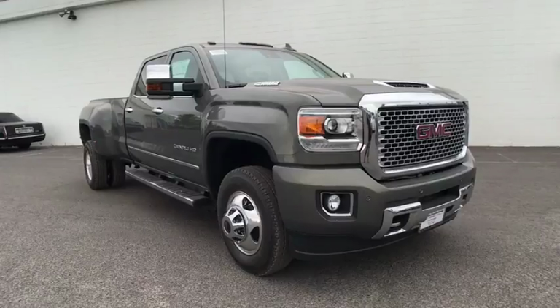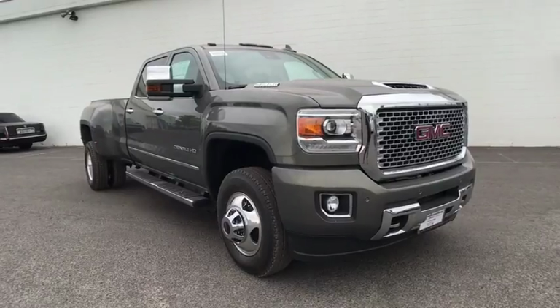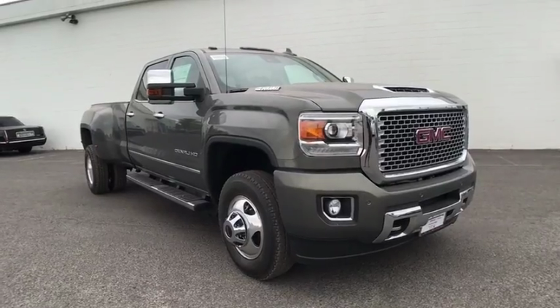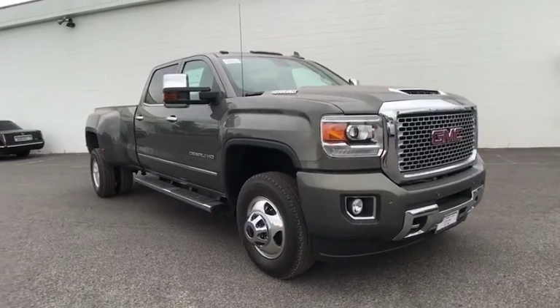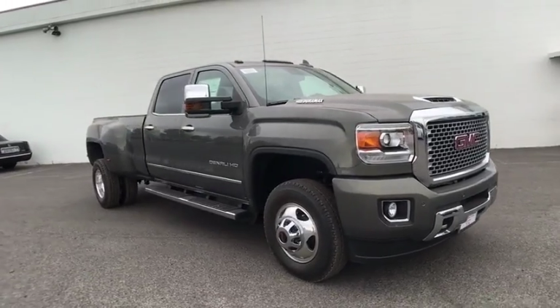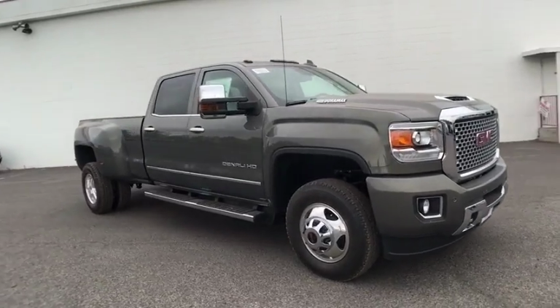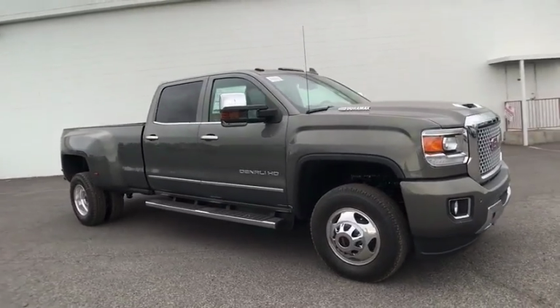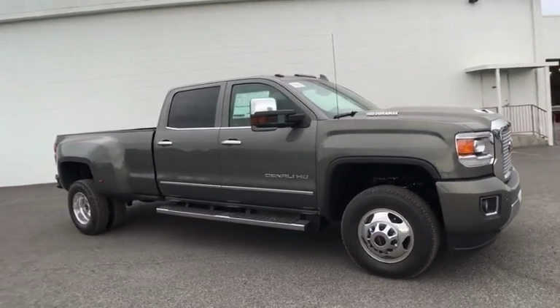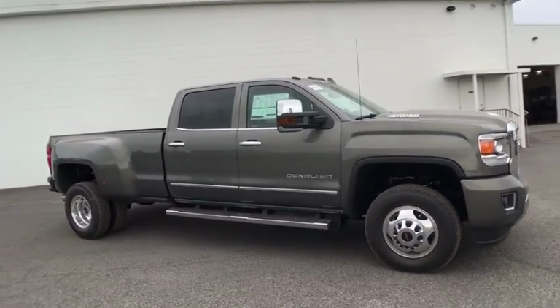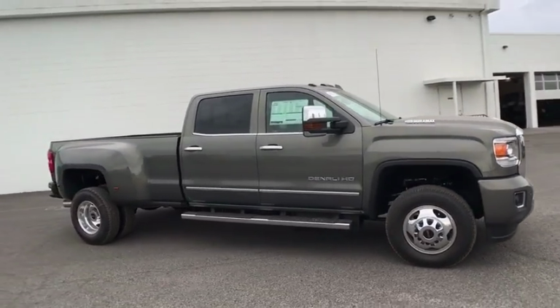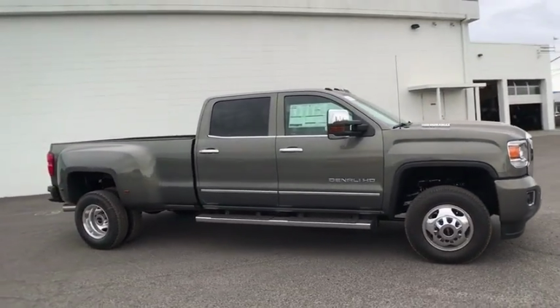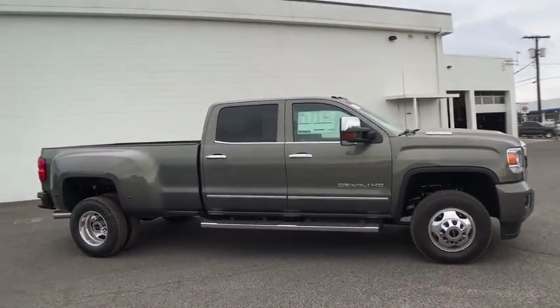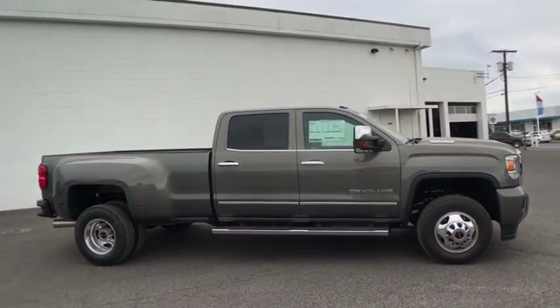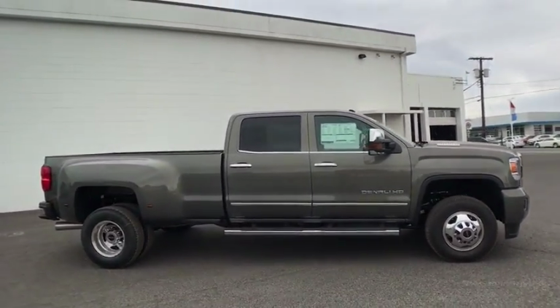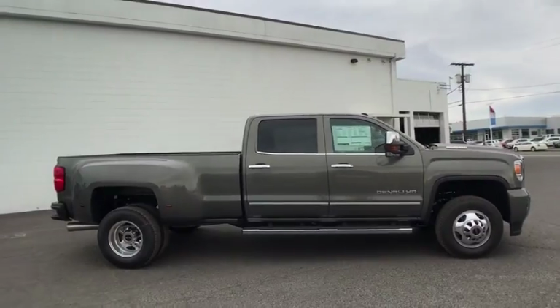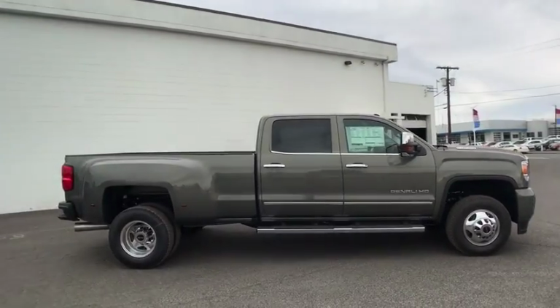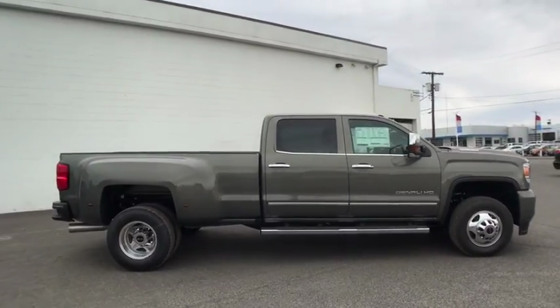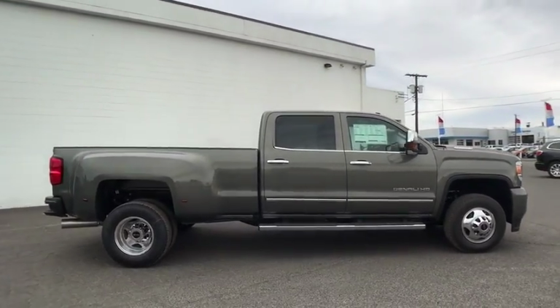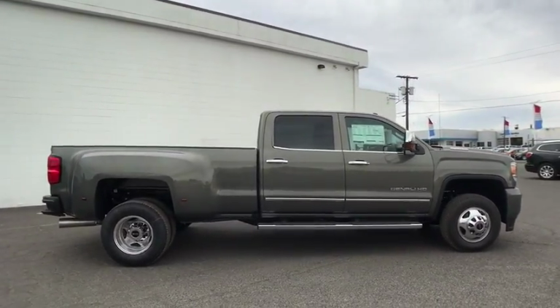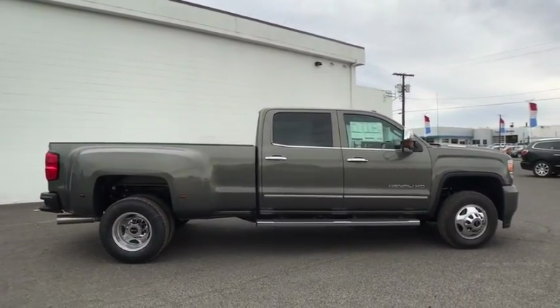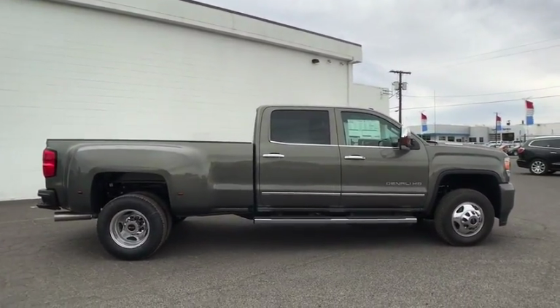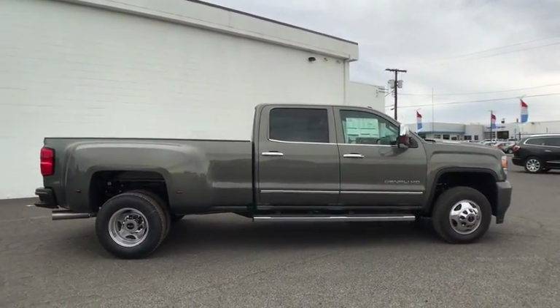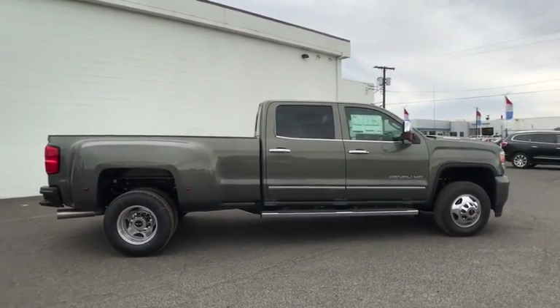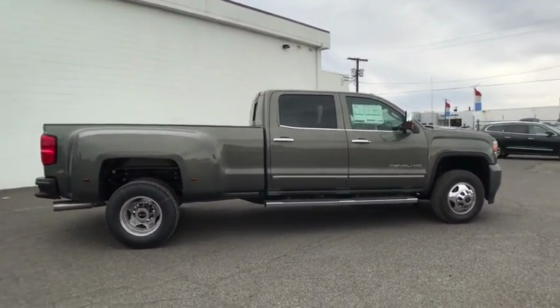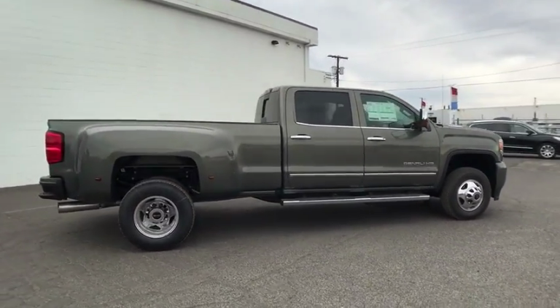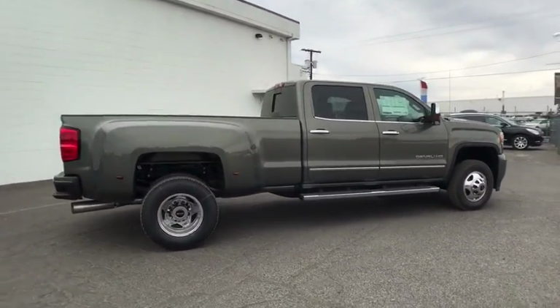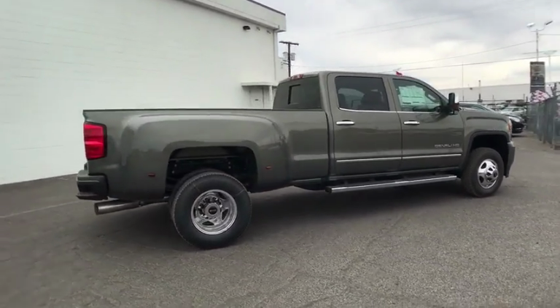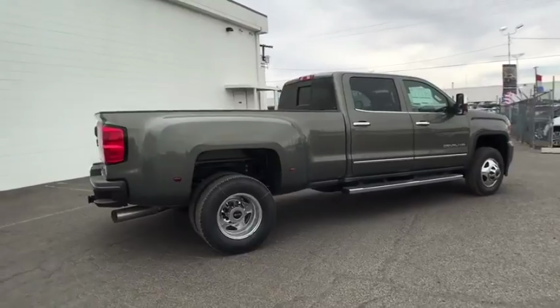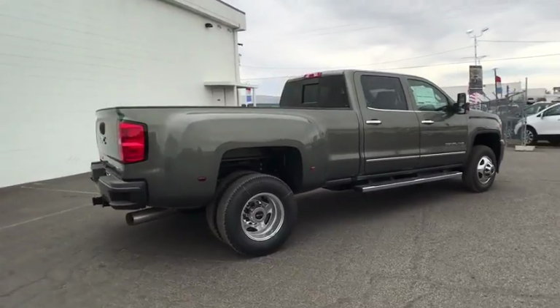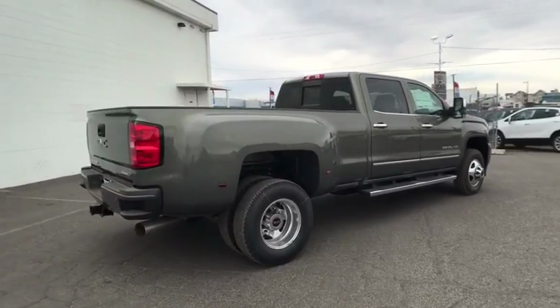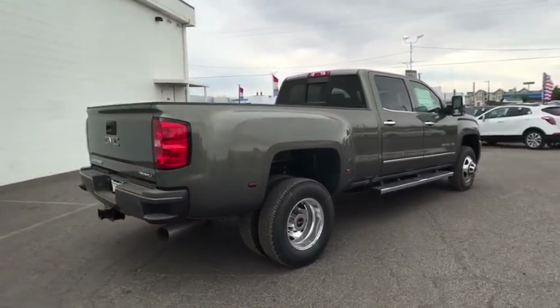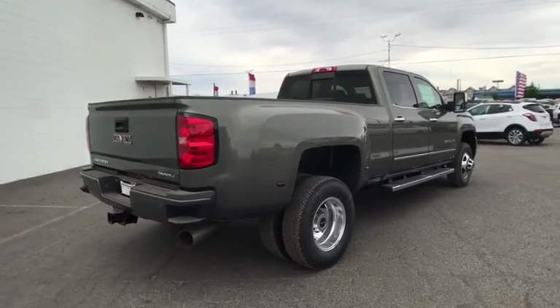The 2017 GMC Sierra 3500 HD. Epic power at a not-so-epic price. Here are some of this vehicle's great options.